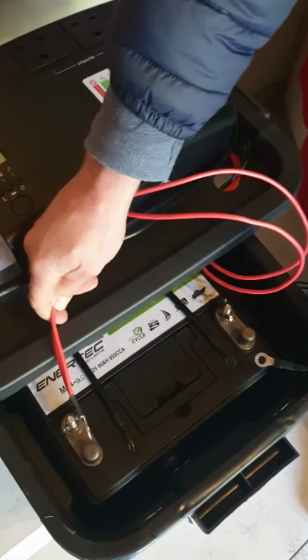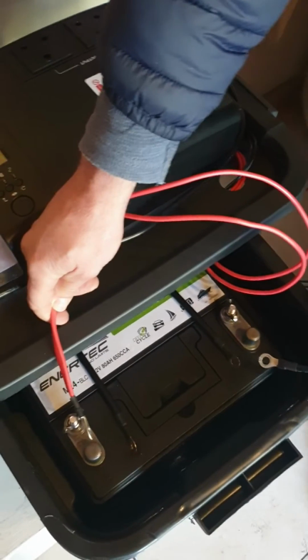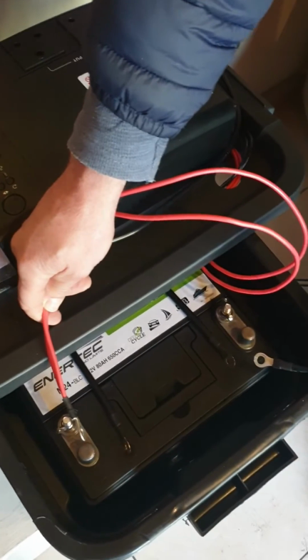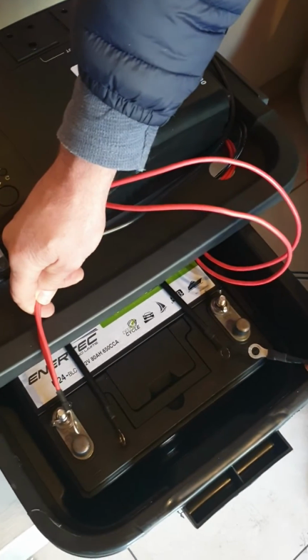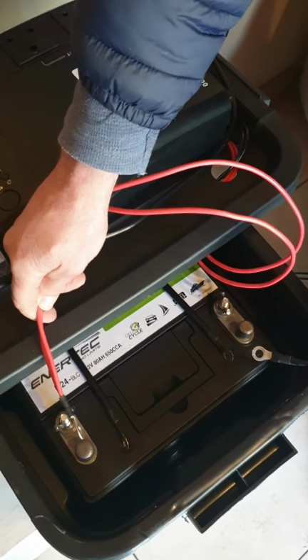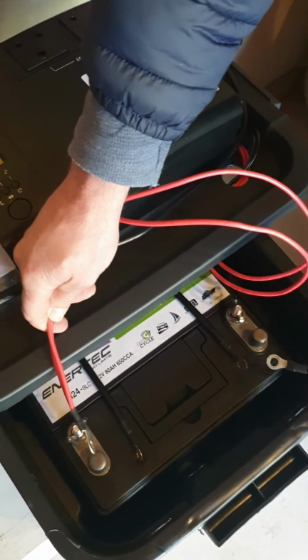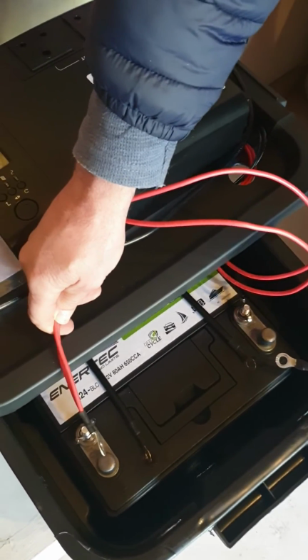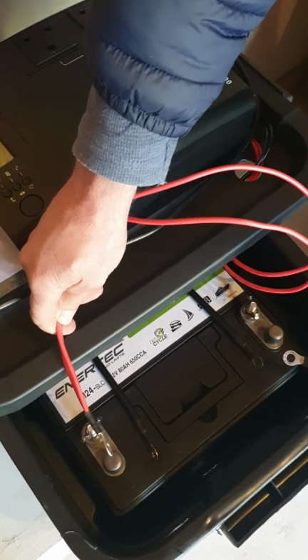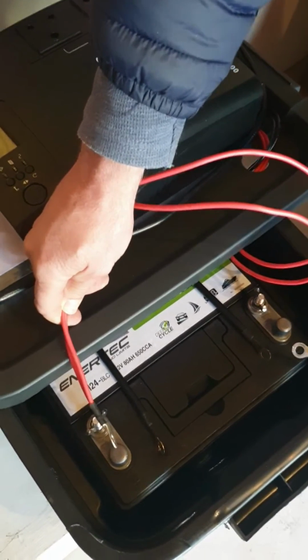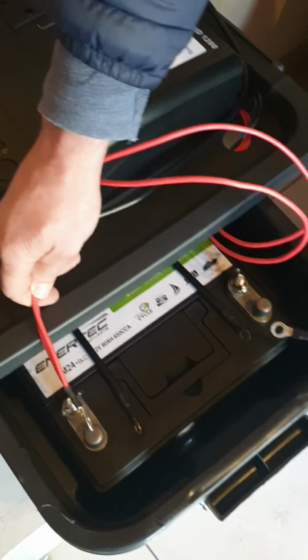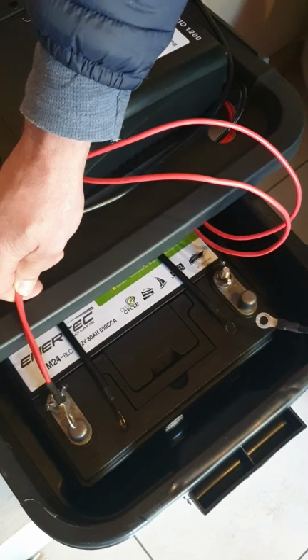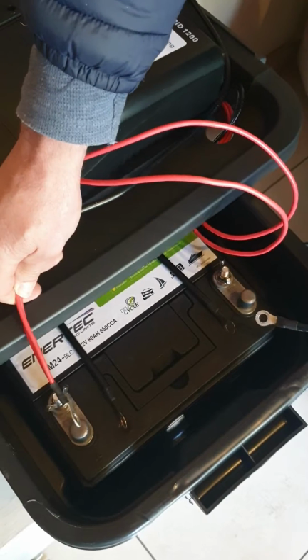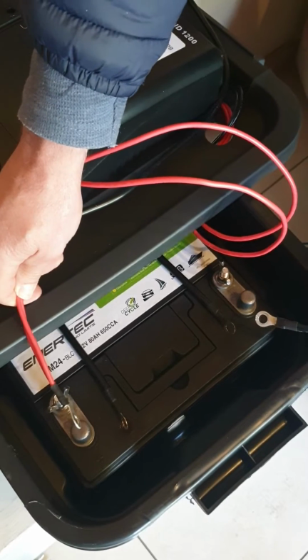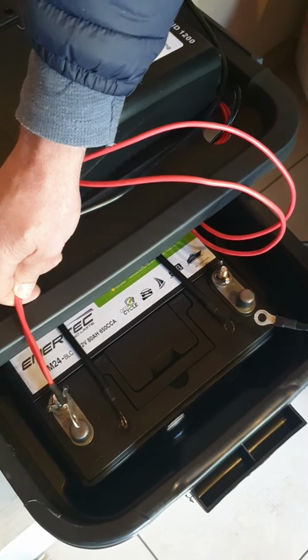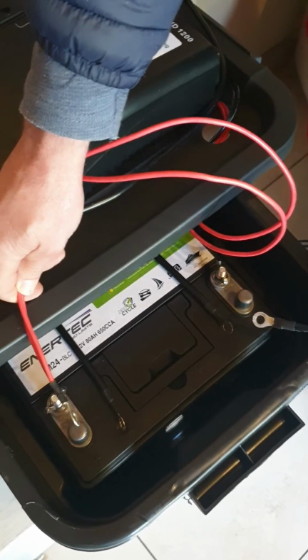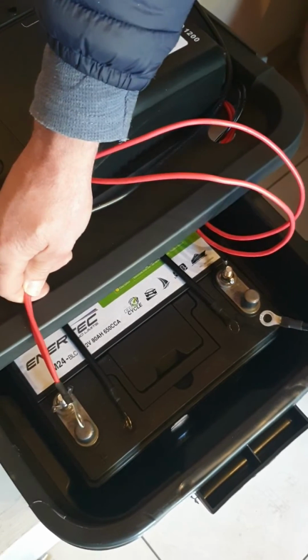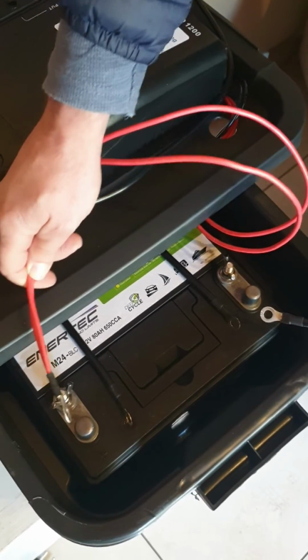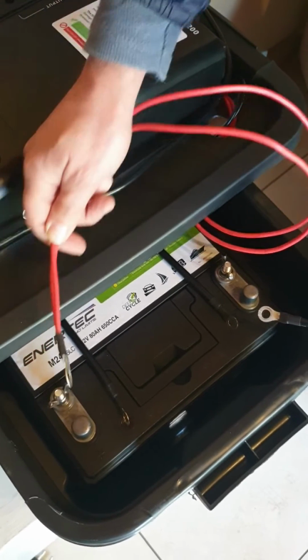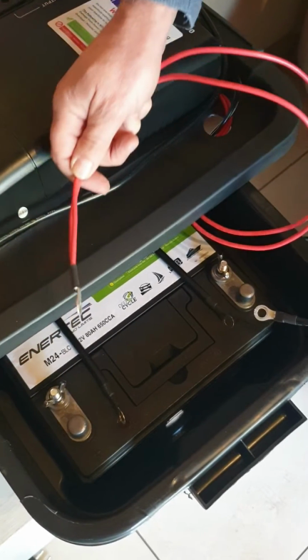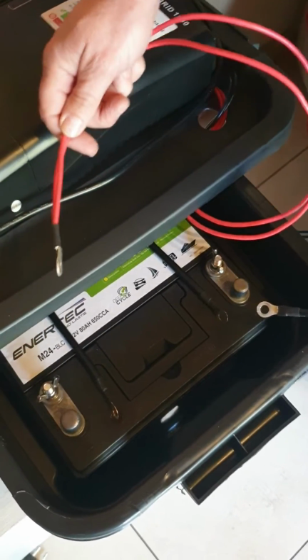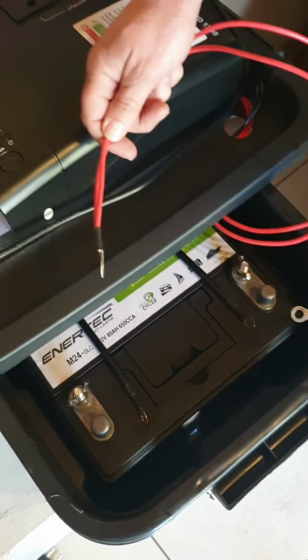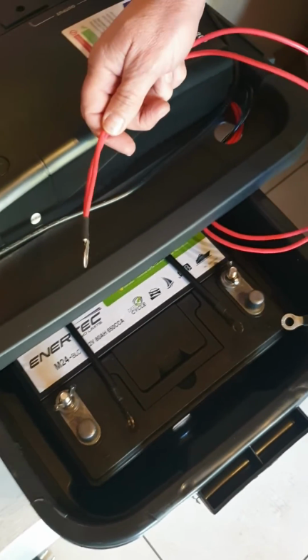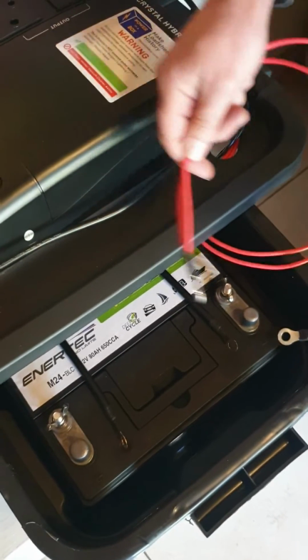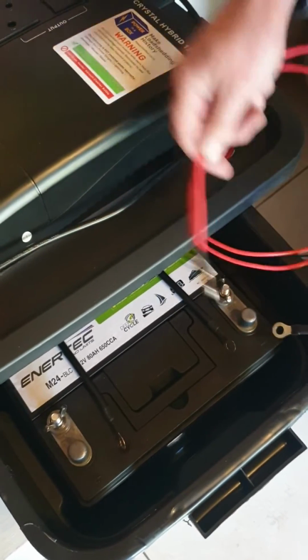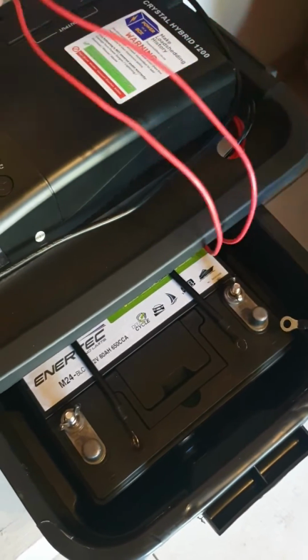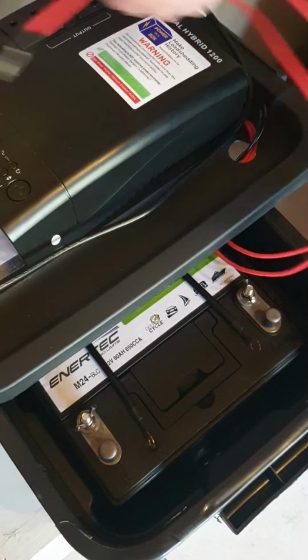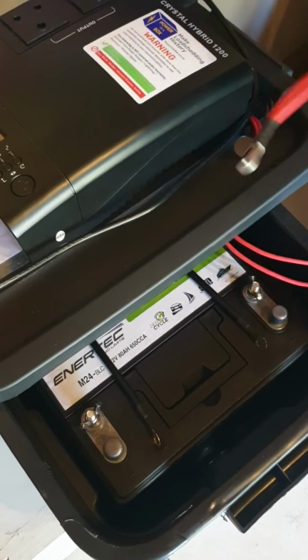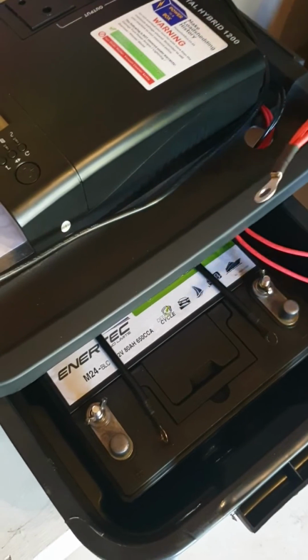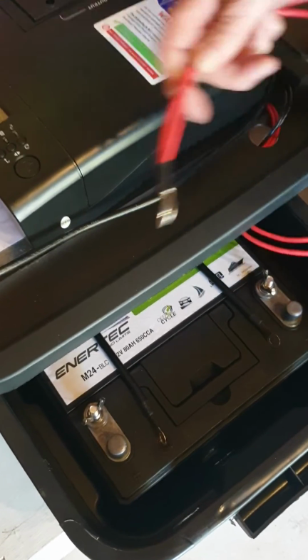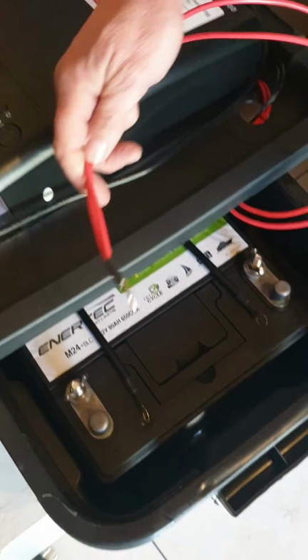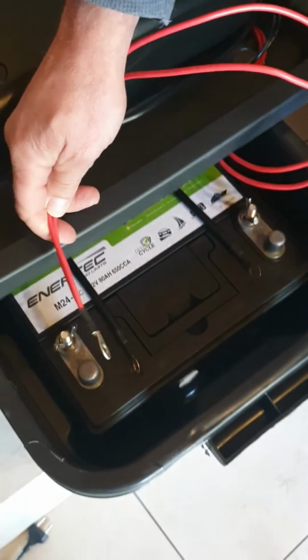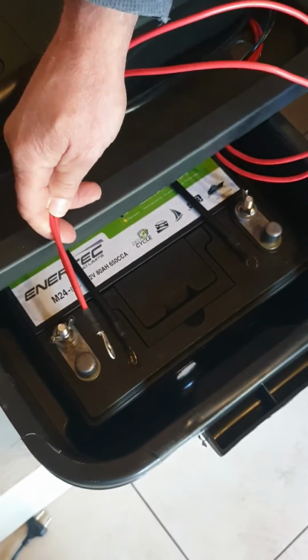Either battery can be on that side or the other side, as long as you do them consistently. You can't connect one across to the wrong terminal — you've got to do it the correct way.